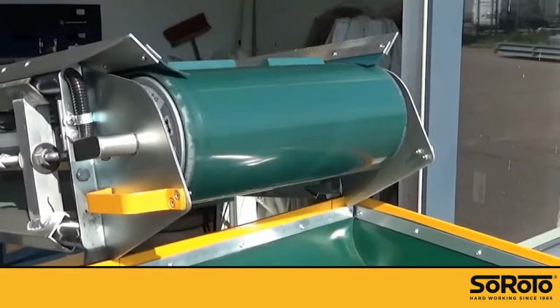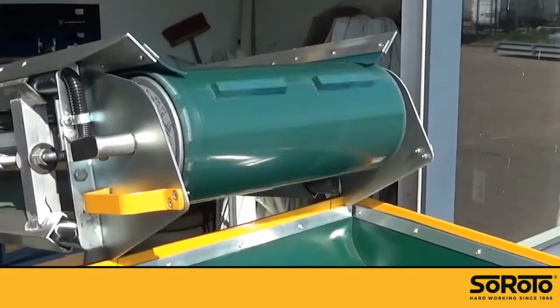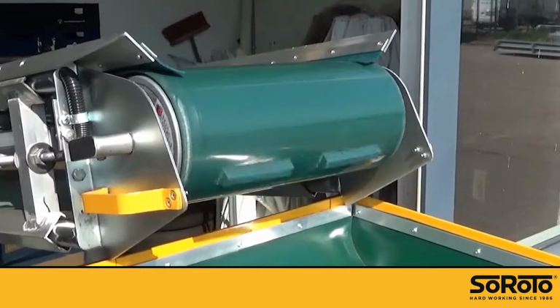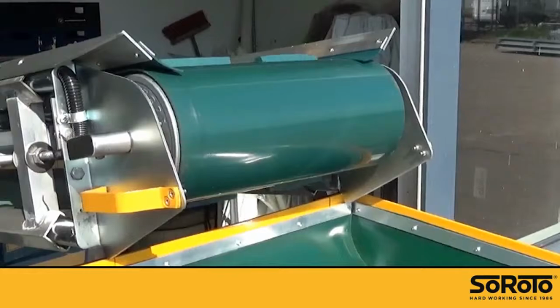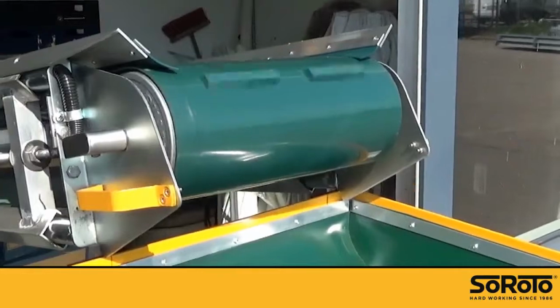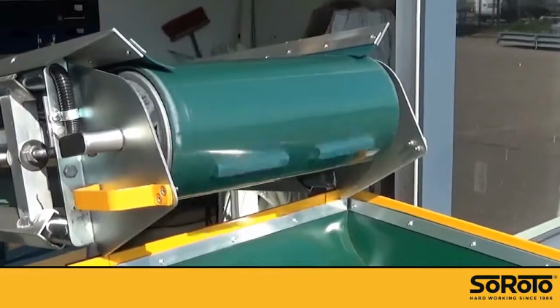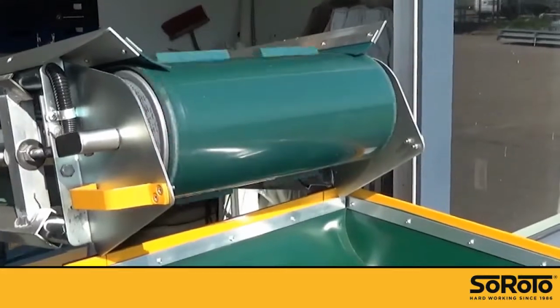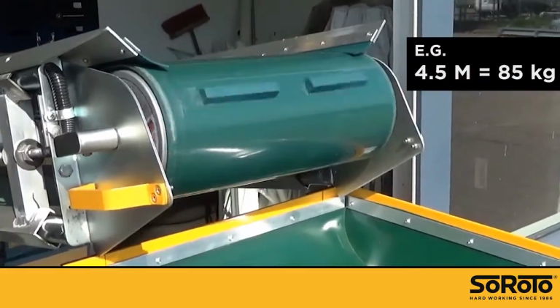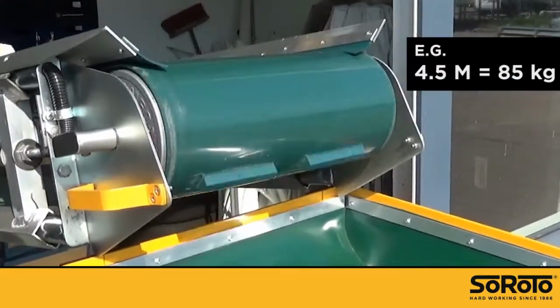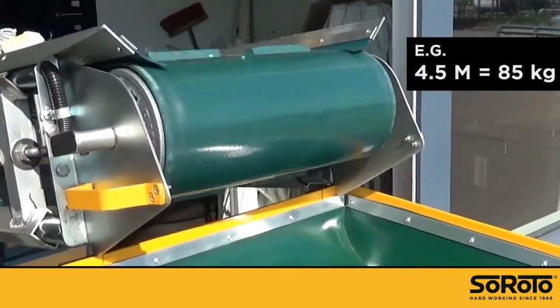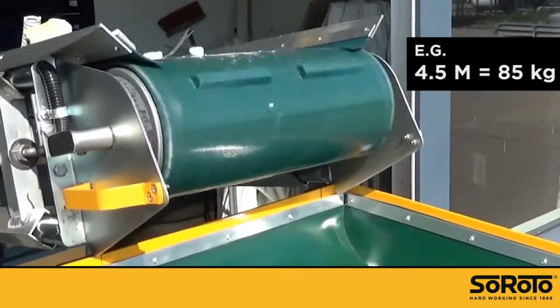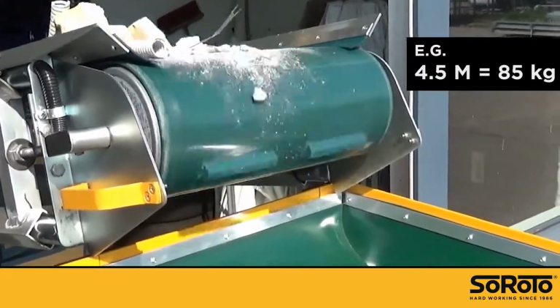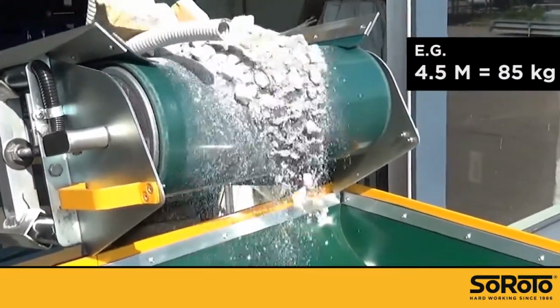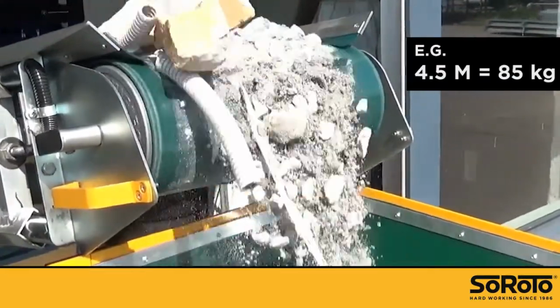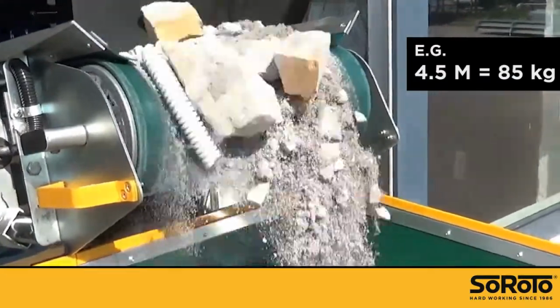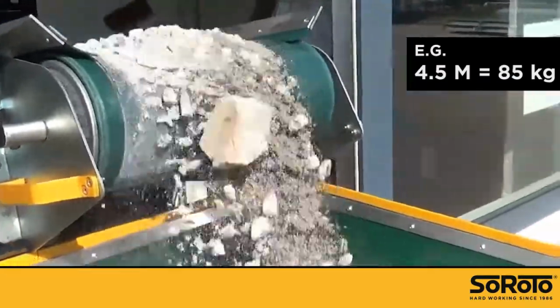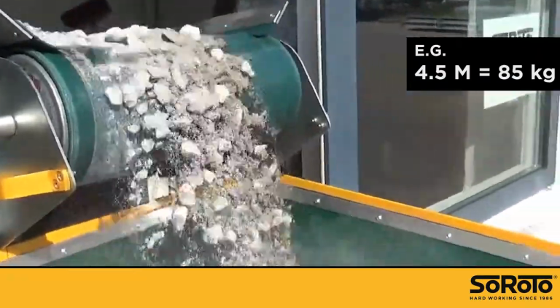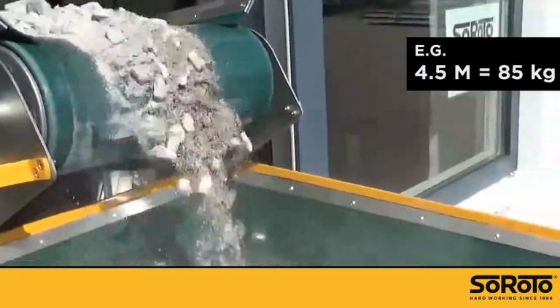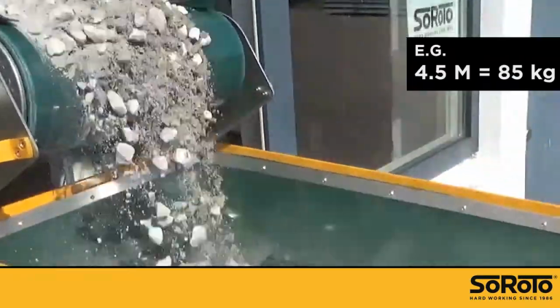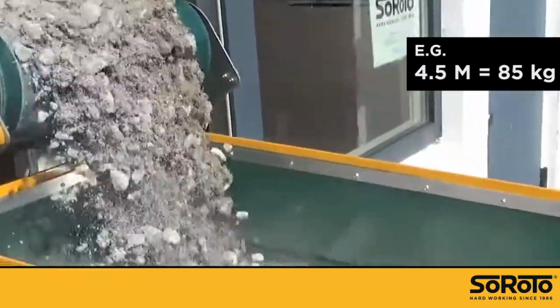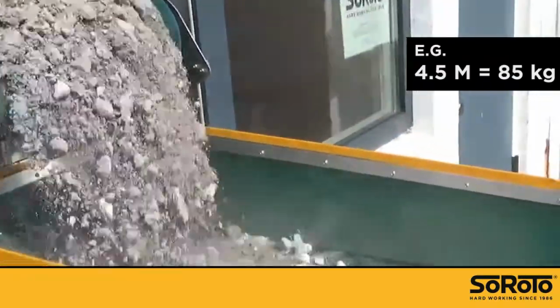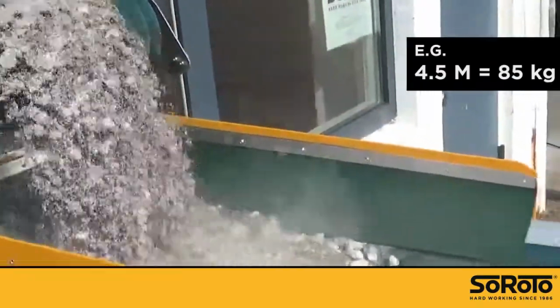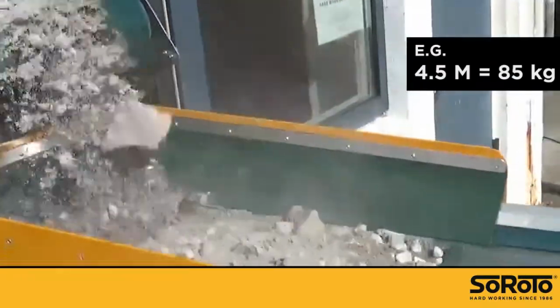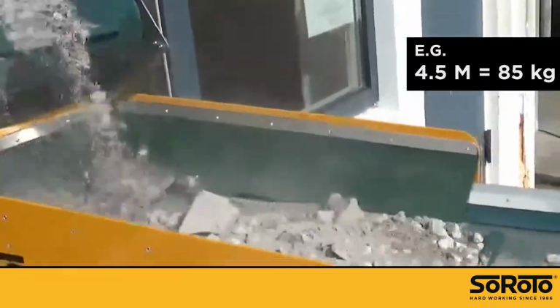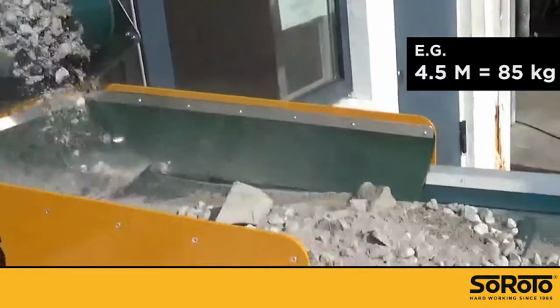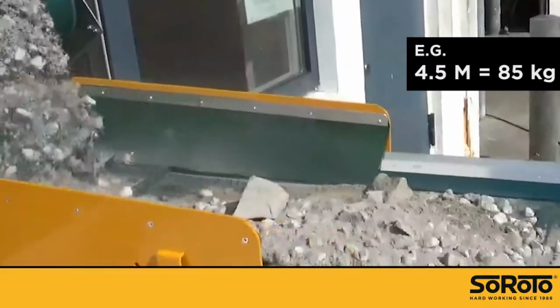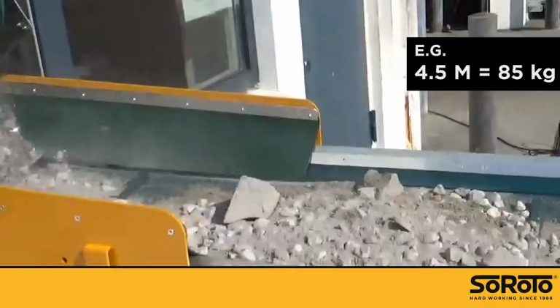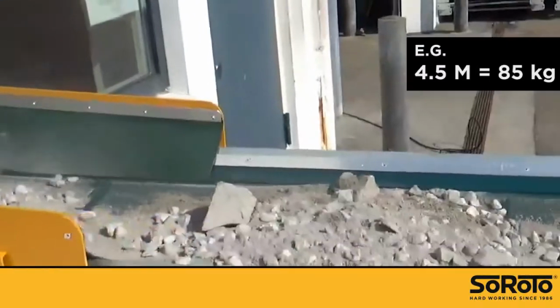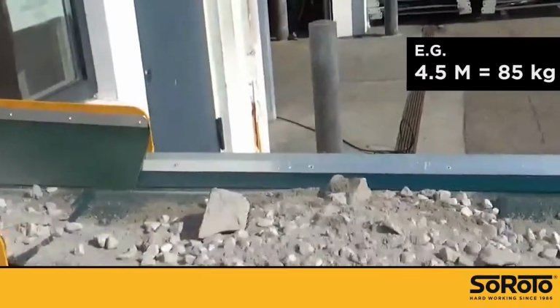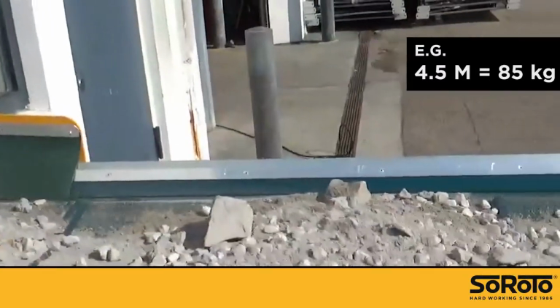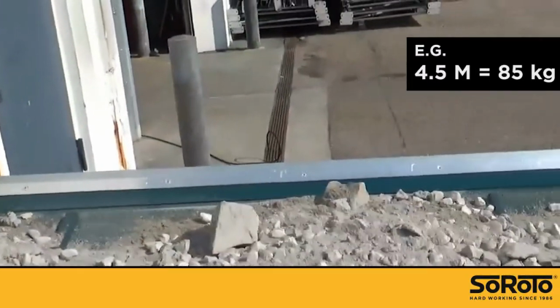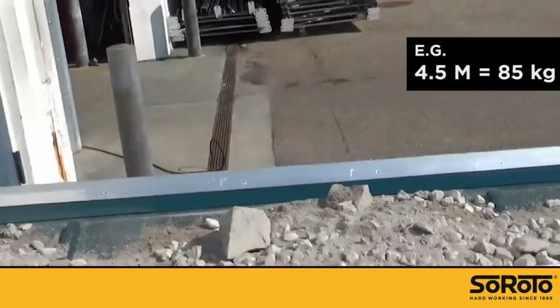Siroto belt conveyors are among the lightest on the market. They can fit through windows and are able to move almost anything from A to B.